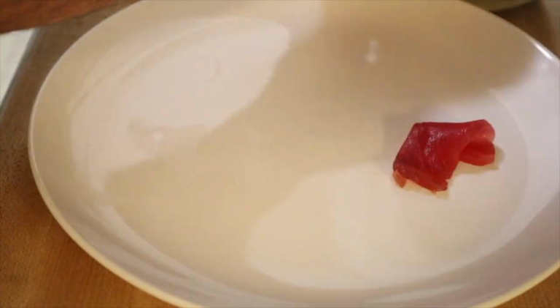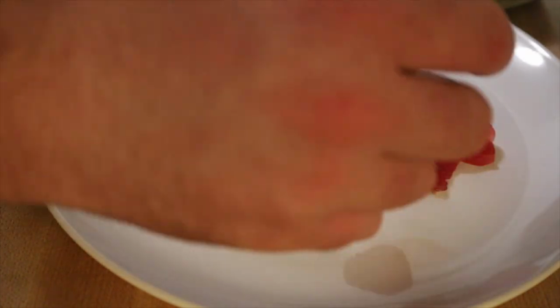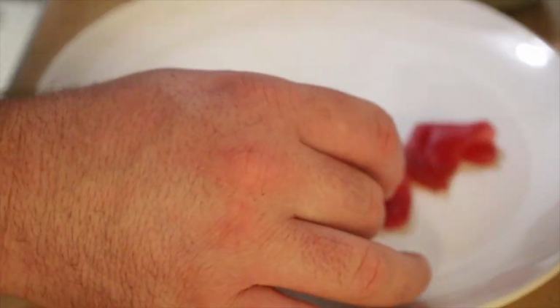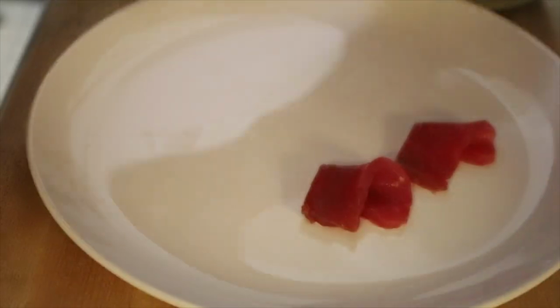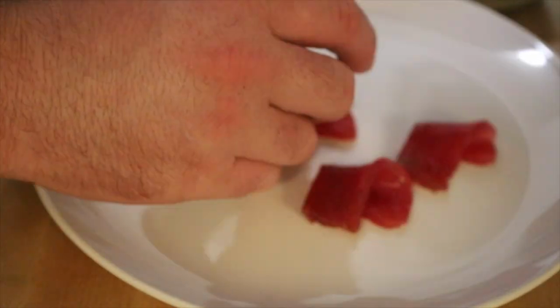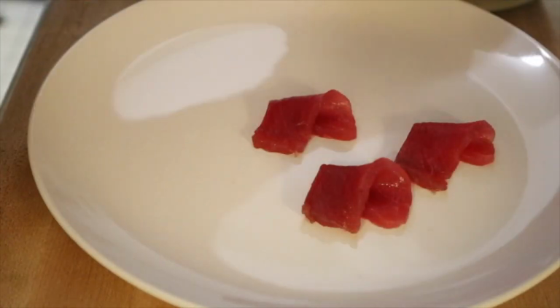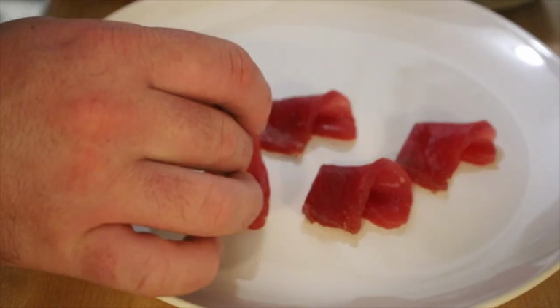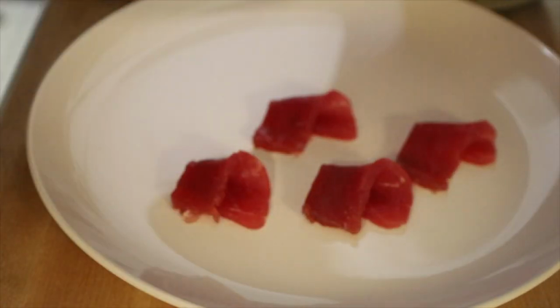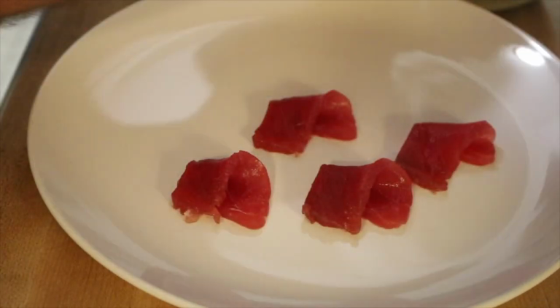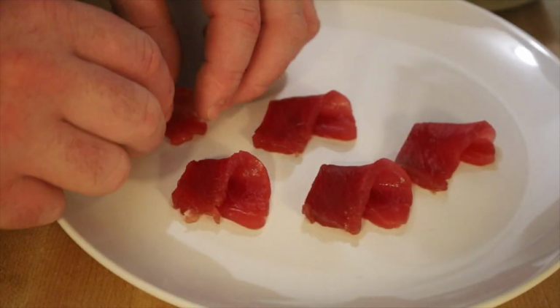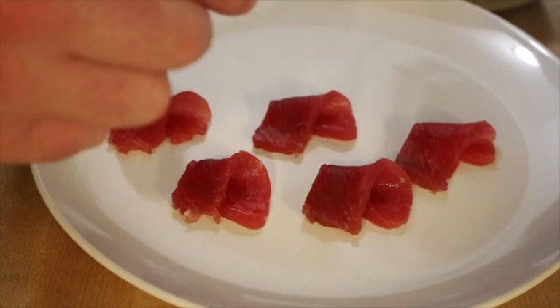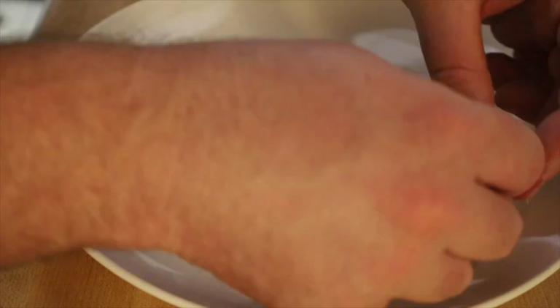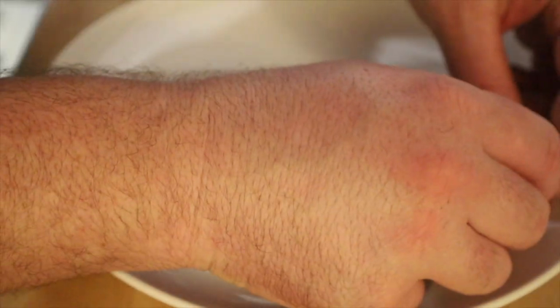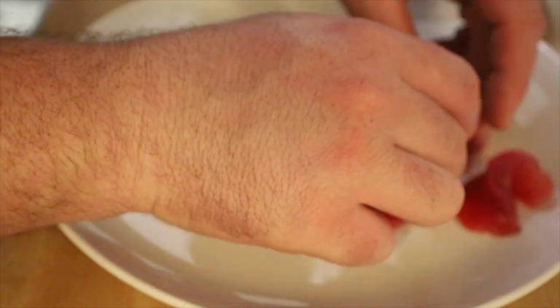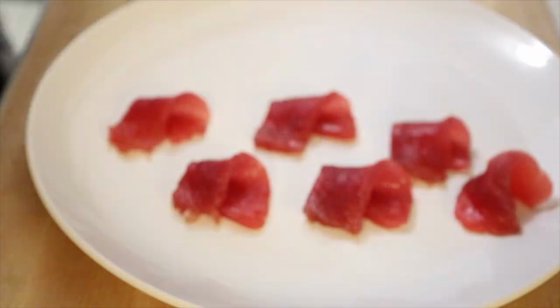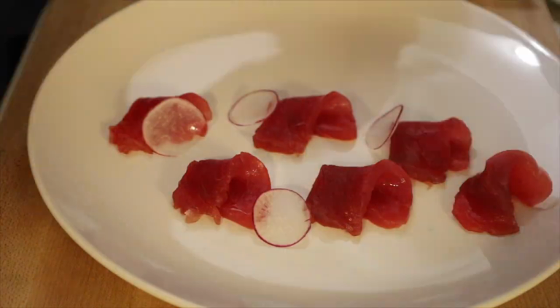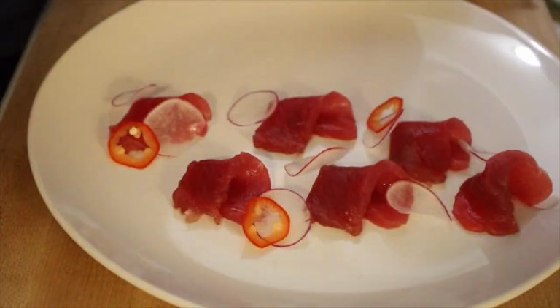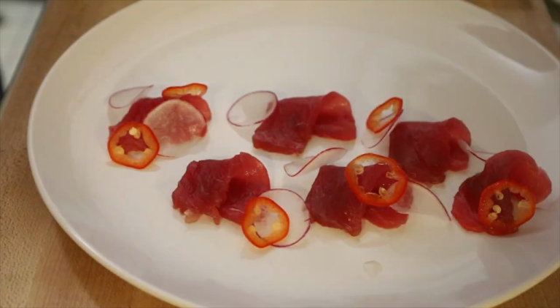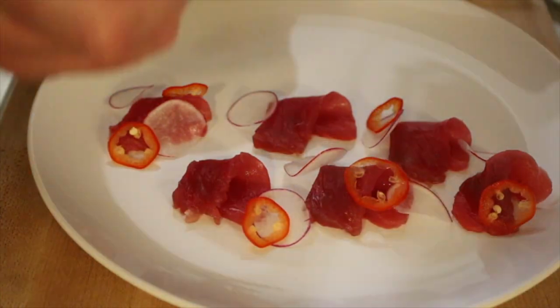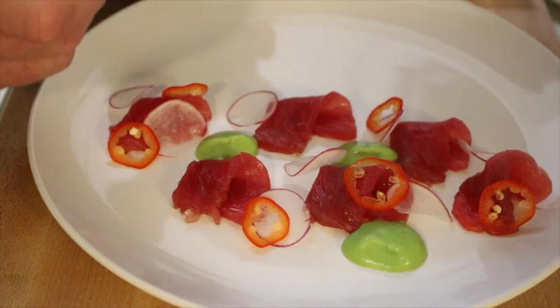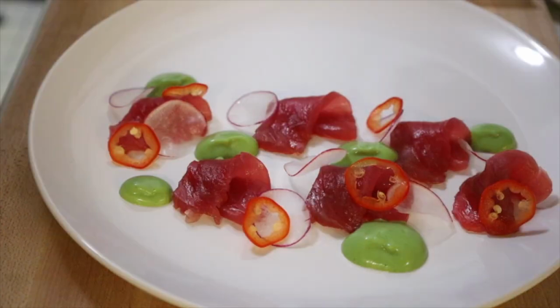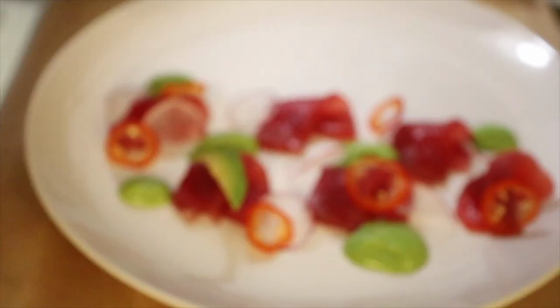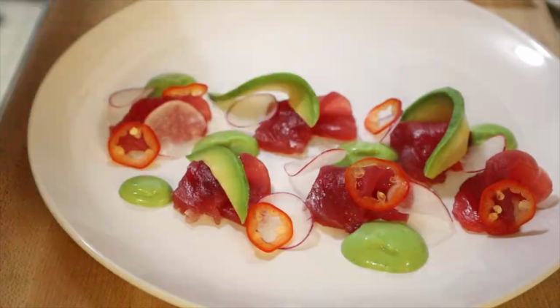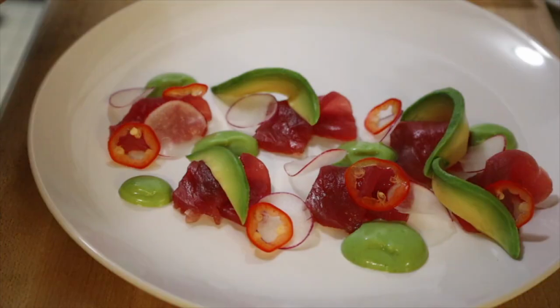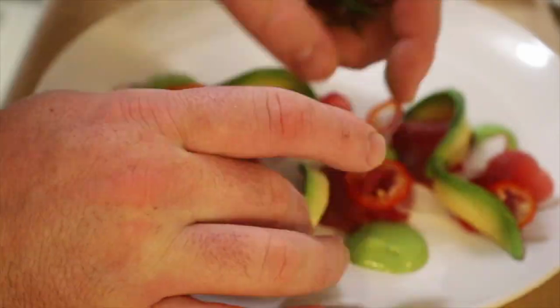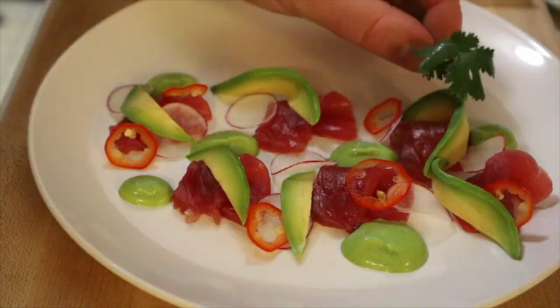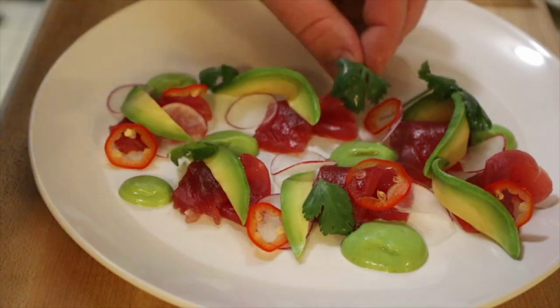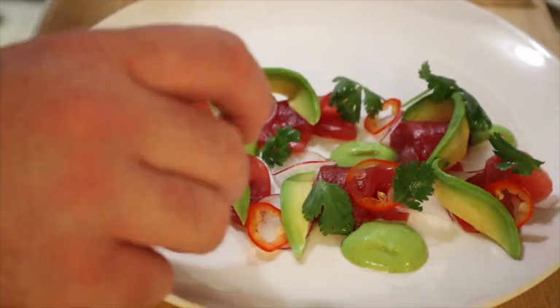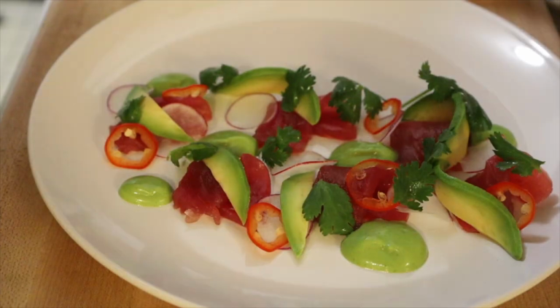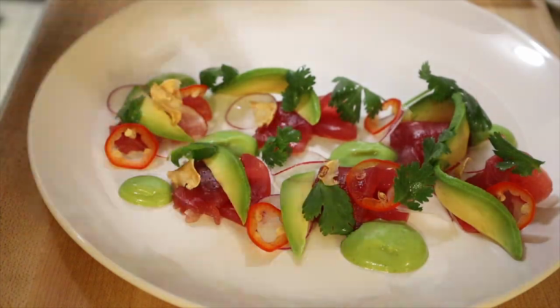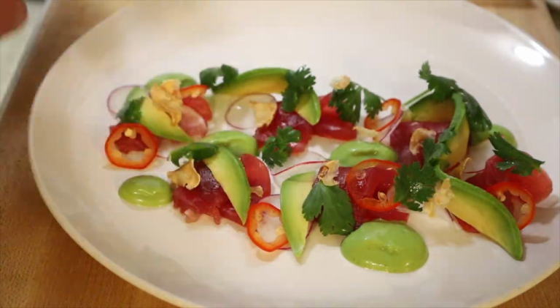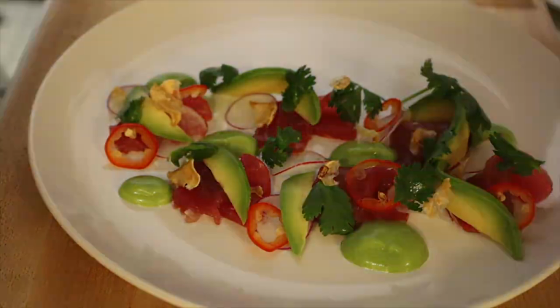Start by folding over your tuna so it's got a little height on it, then layer on your garnishes on top with a little bit of the sauce, and finish it with some crunchy salt.